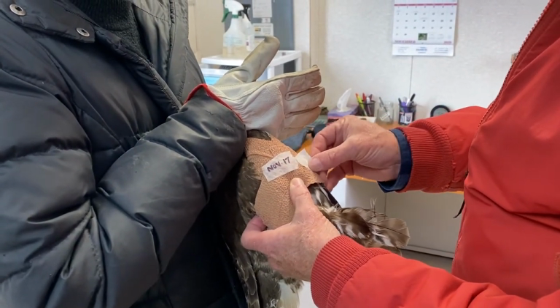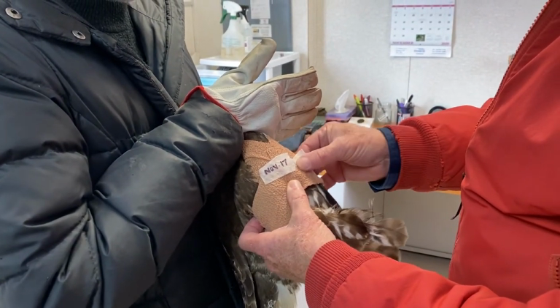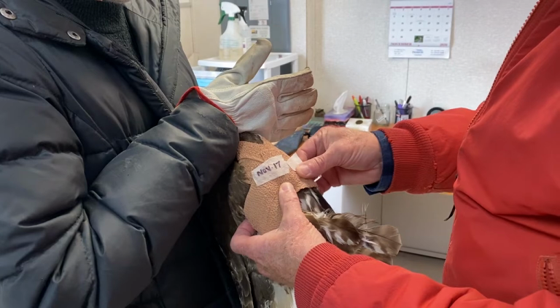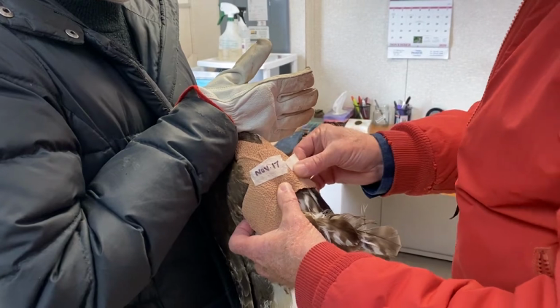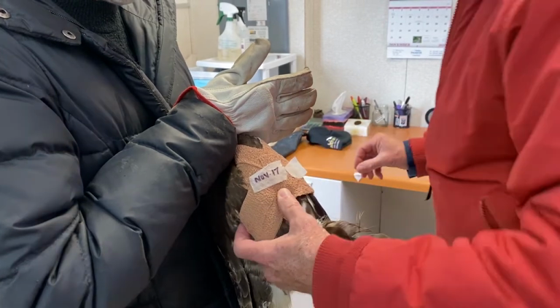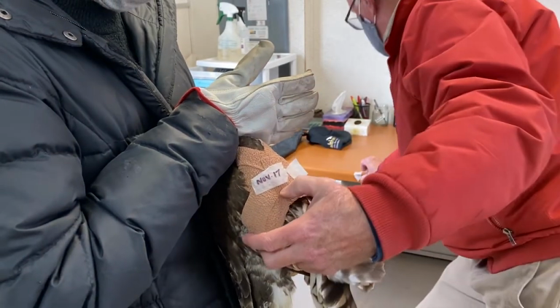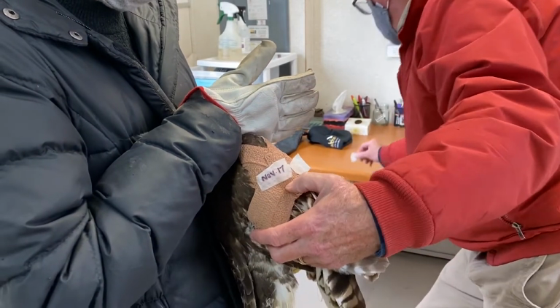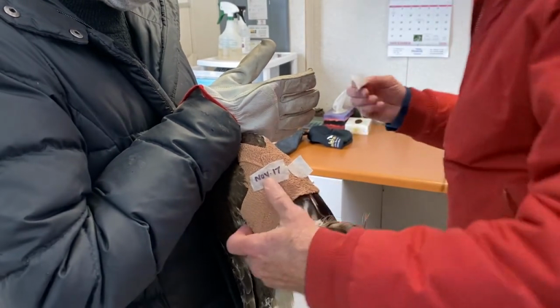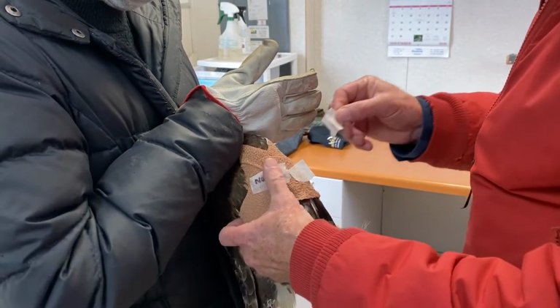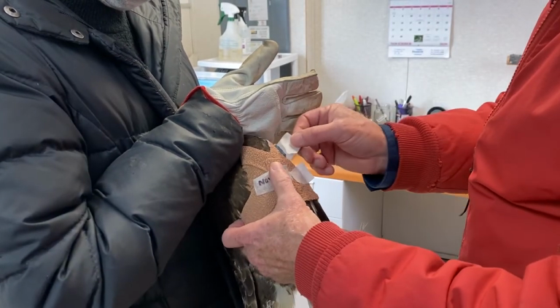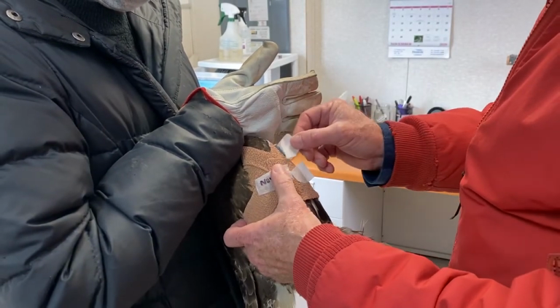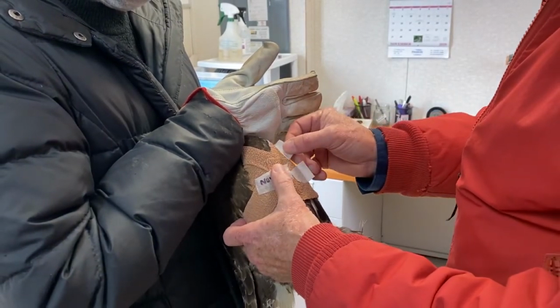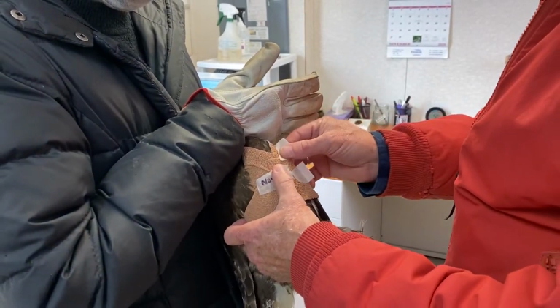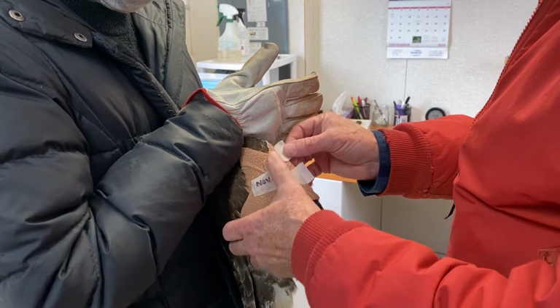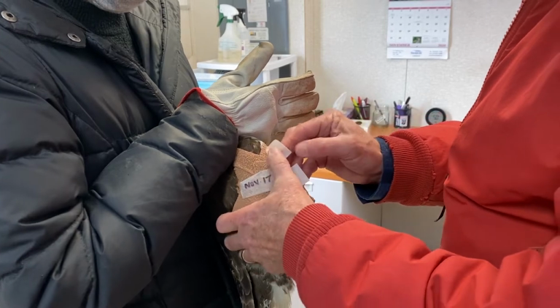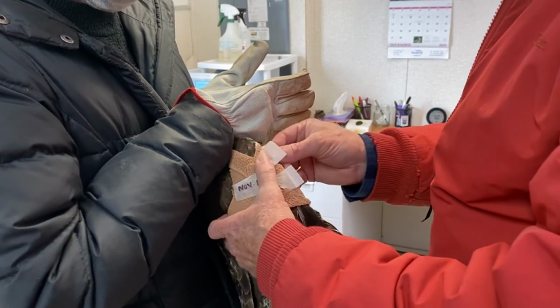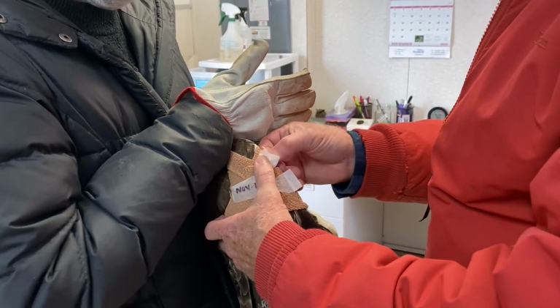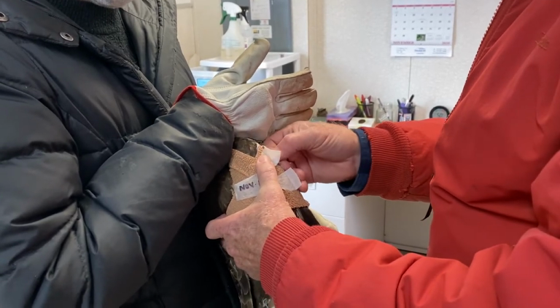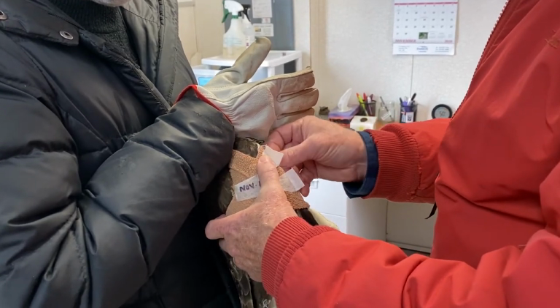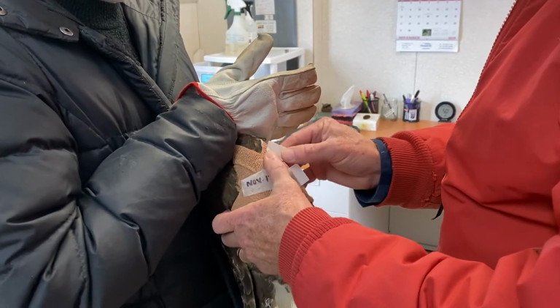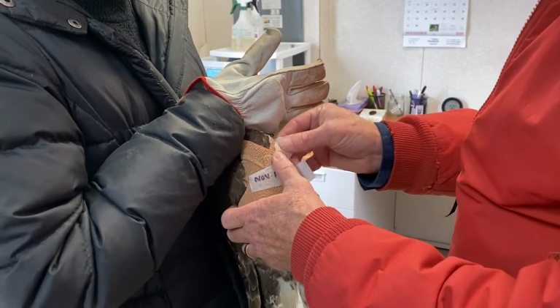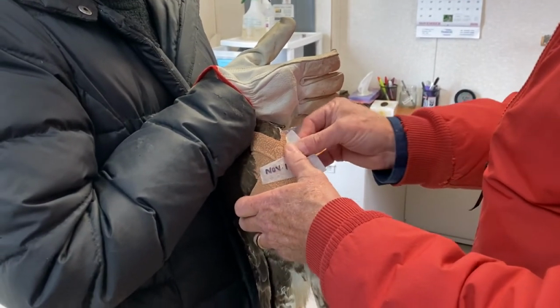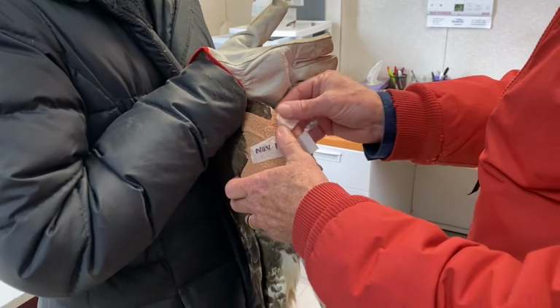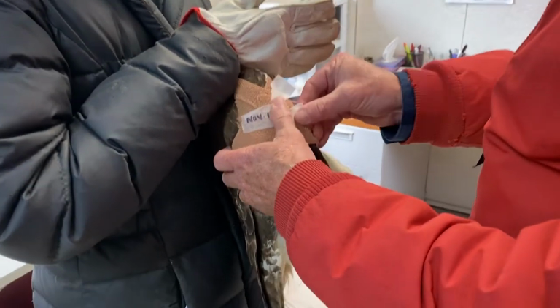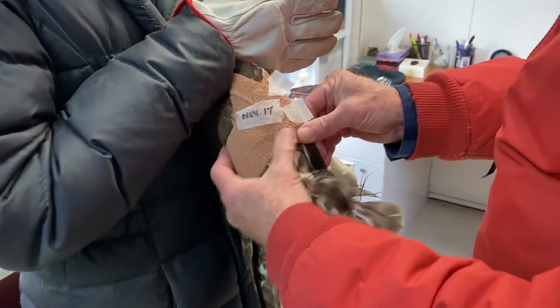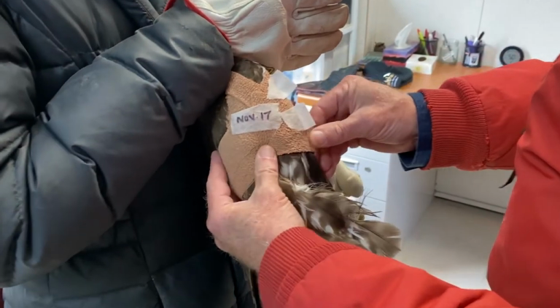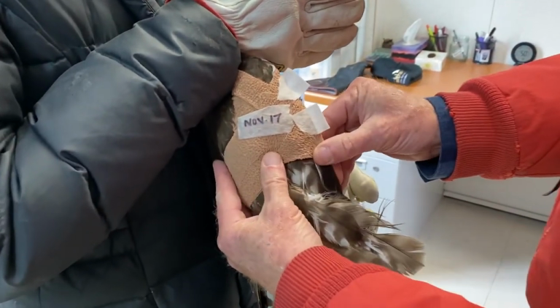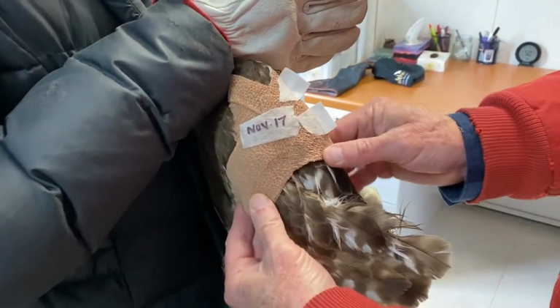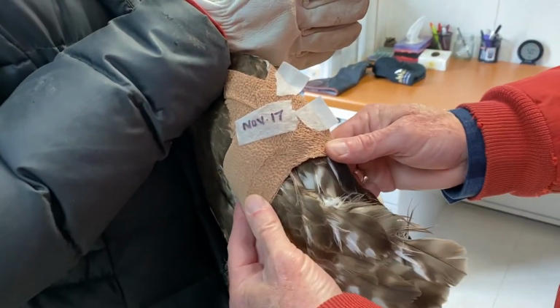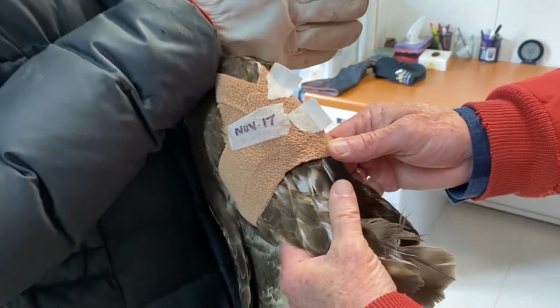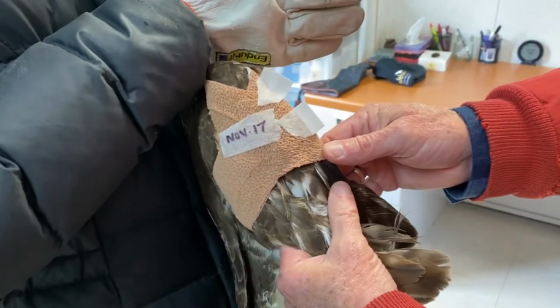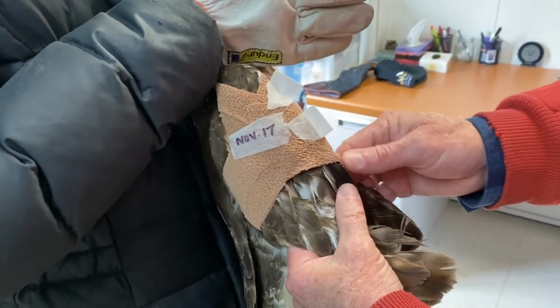Then we put a couple of tabs on there, because sometimes they don't like the wing wrap and they'll try to tear it off. They tear these little tabs off and feel like they're getting somewhere — in fact they're not. And that is a wing wrap.